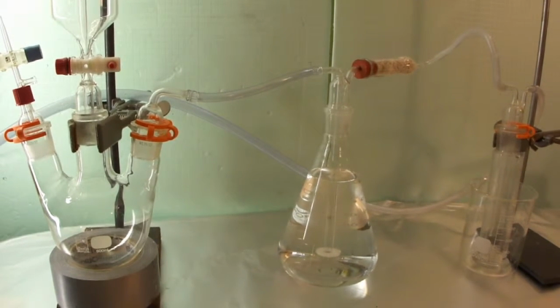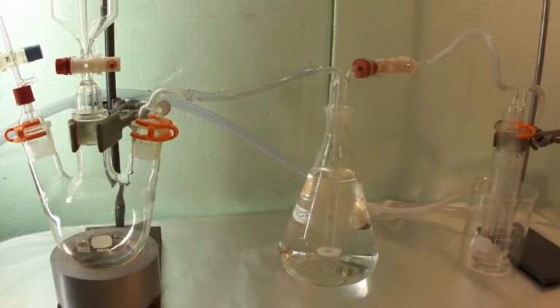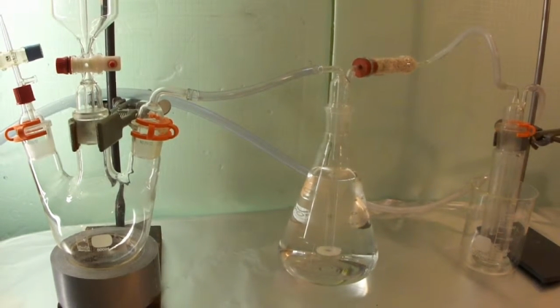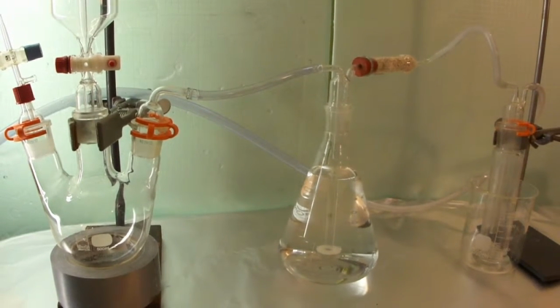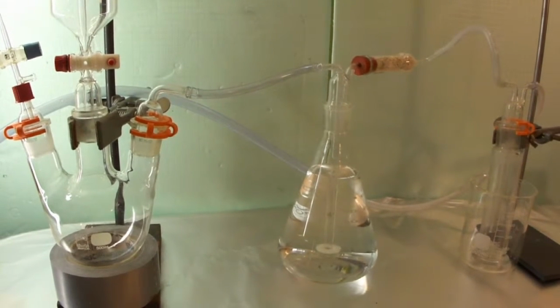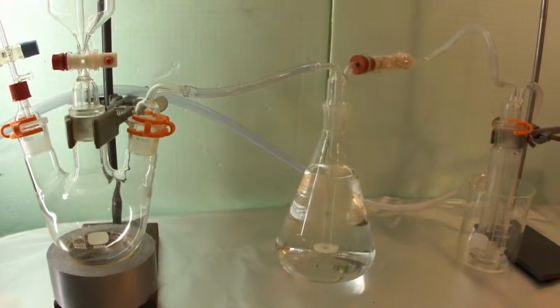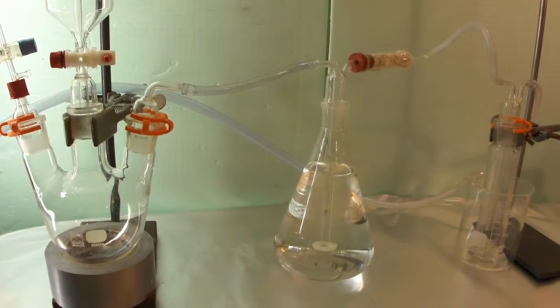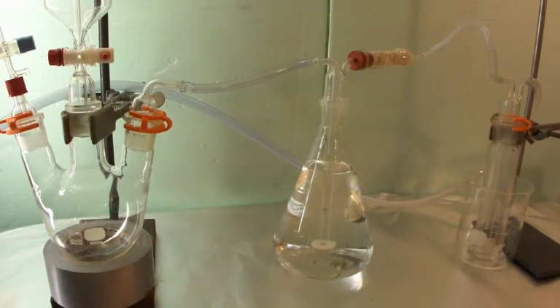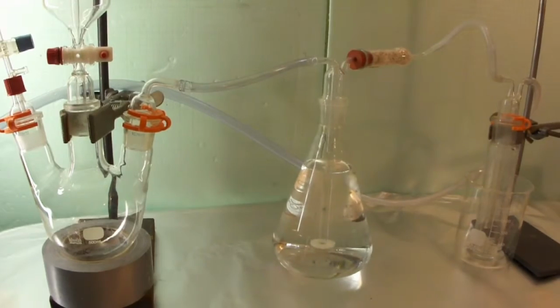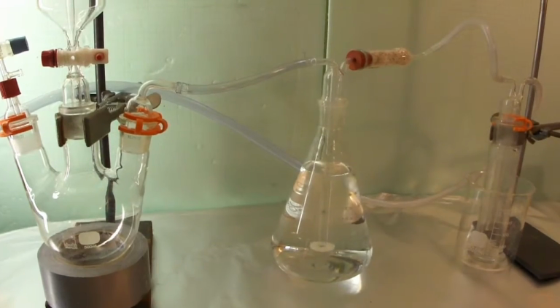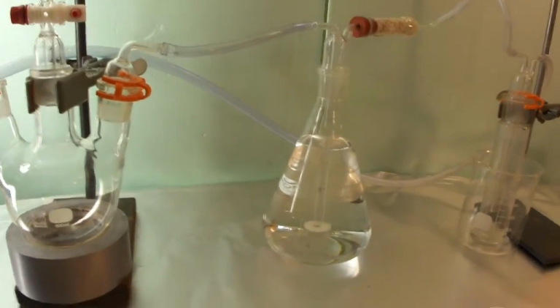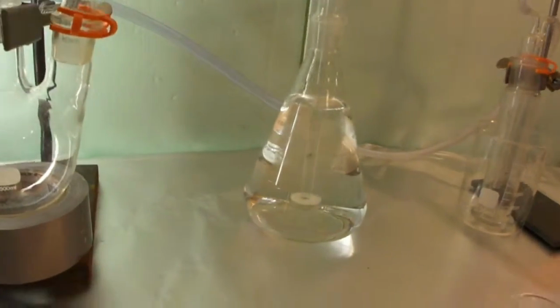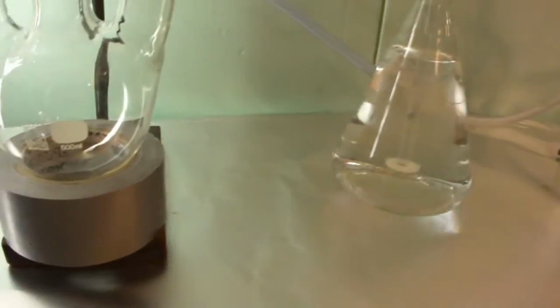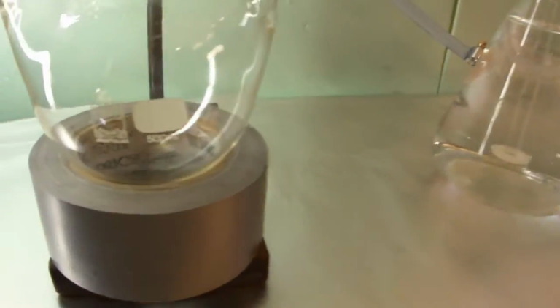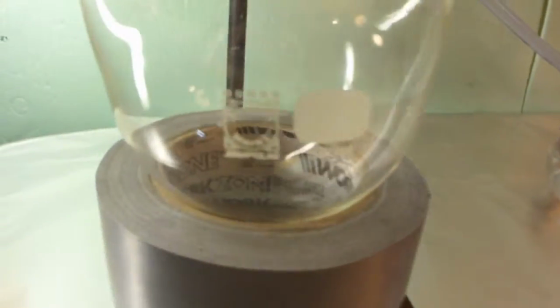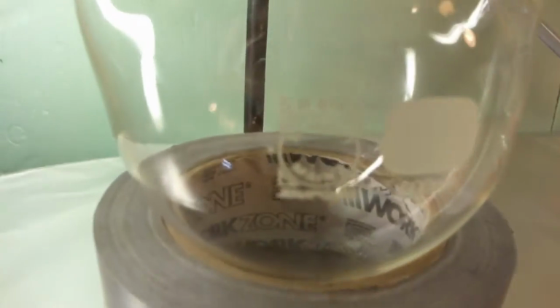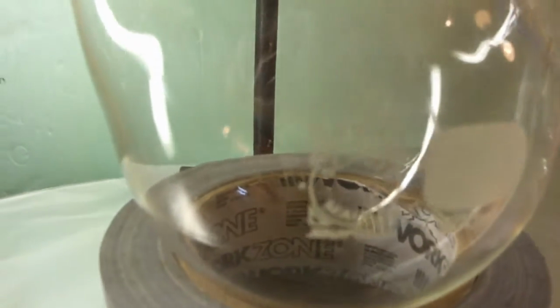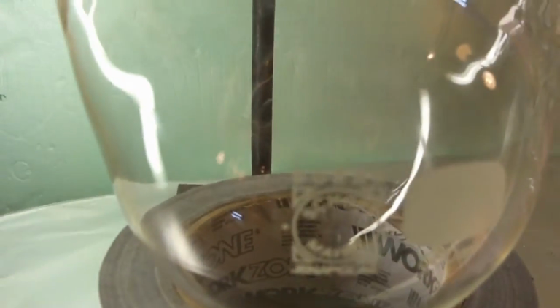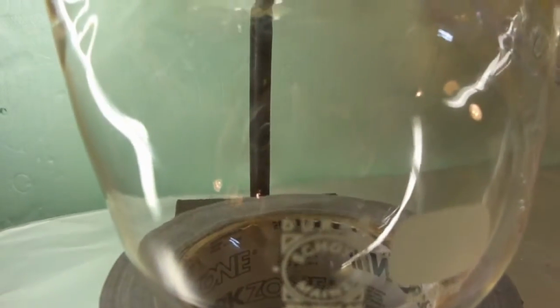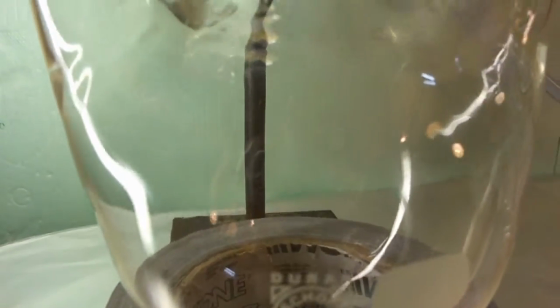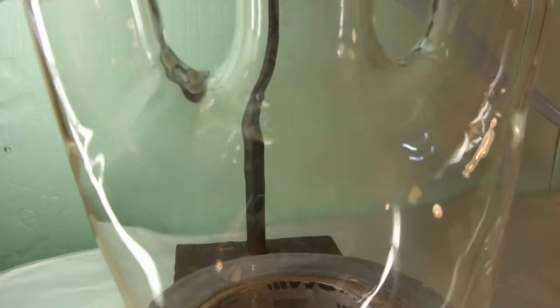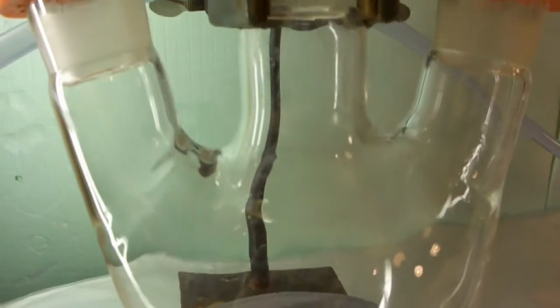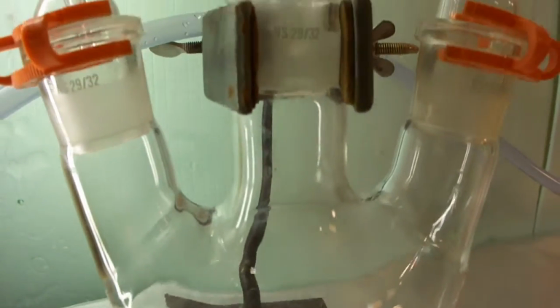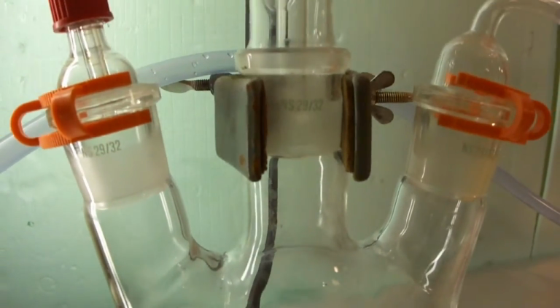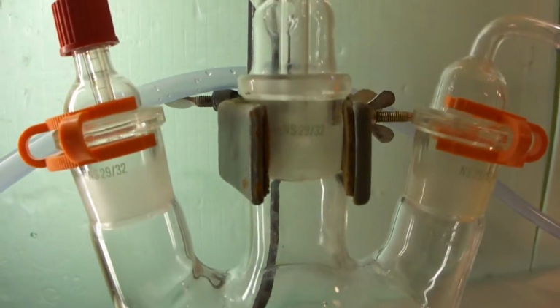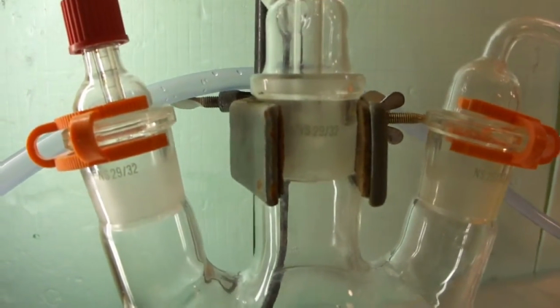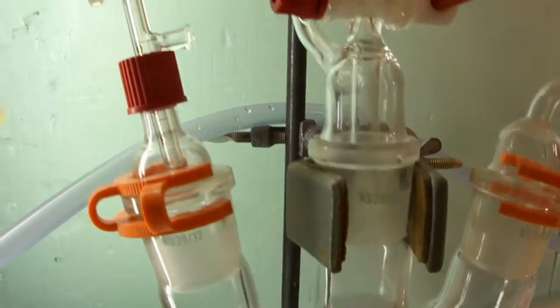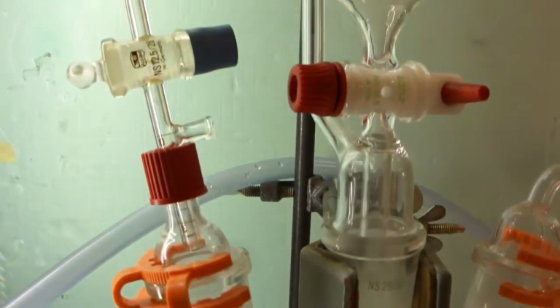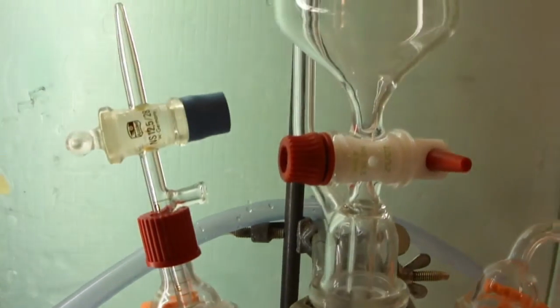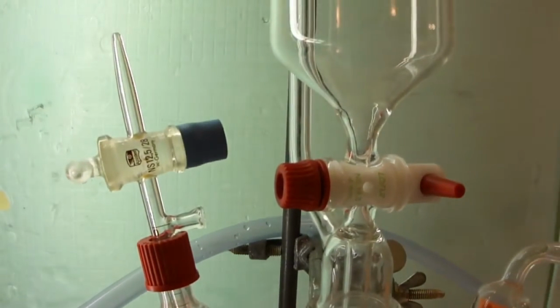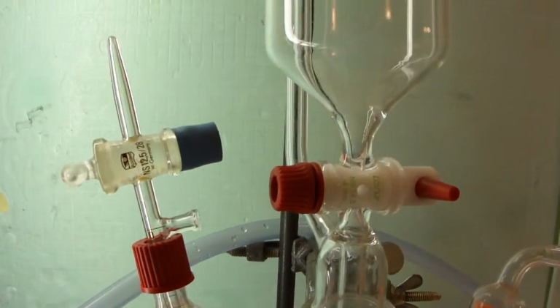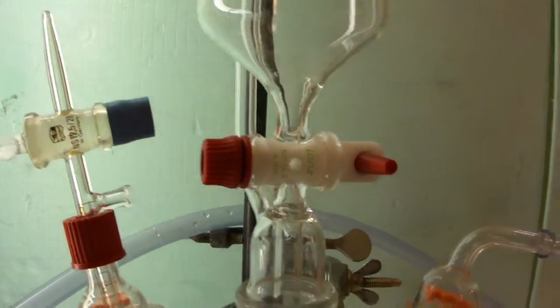Let's make a small tour around the apparatus as usual. On the left, there is our standard gas generator setup with a pressure-equalizing addition funnel and gas port. Watch our video on sulfur dioxide for more details.